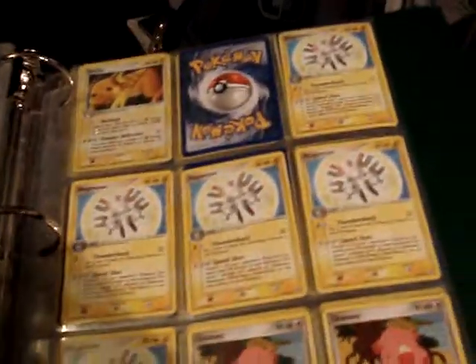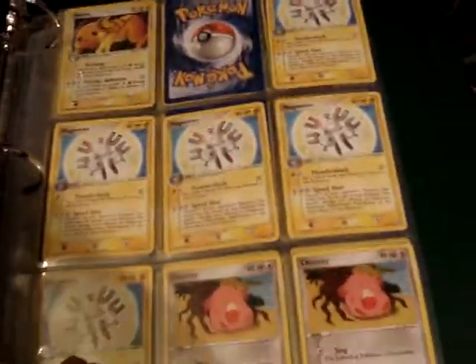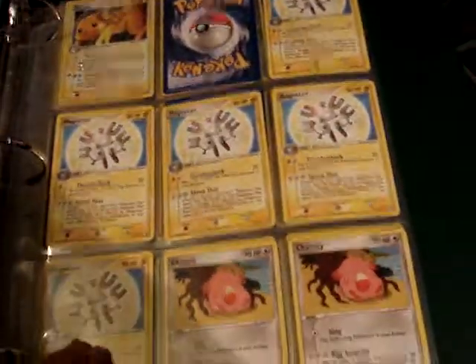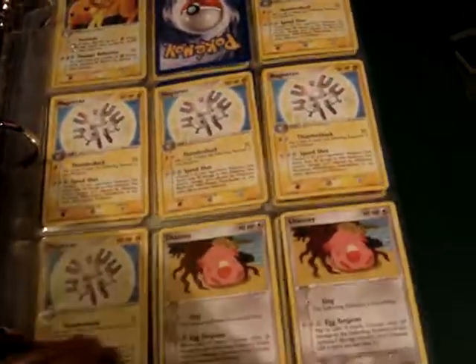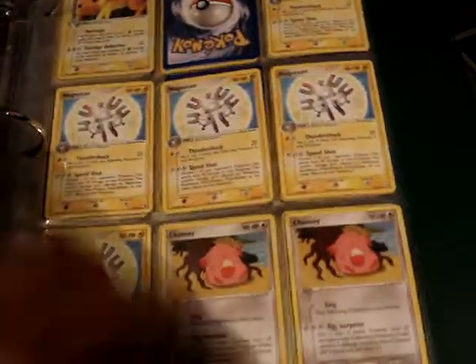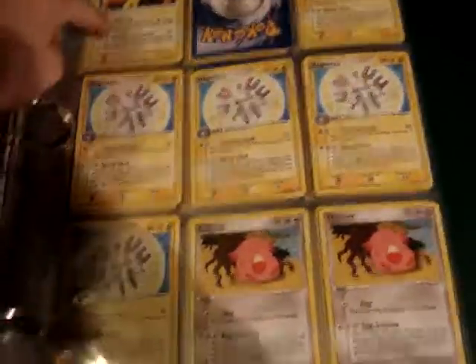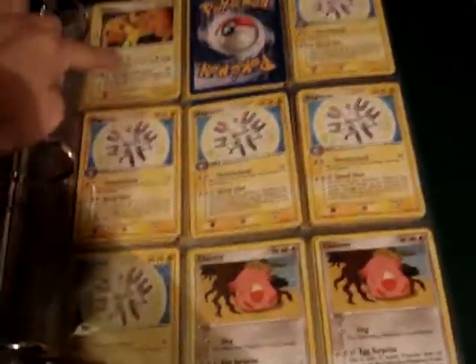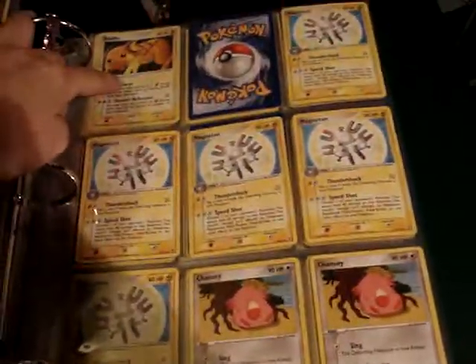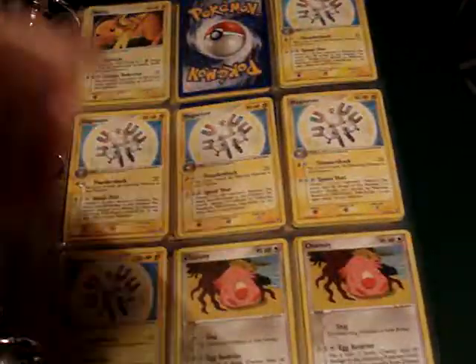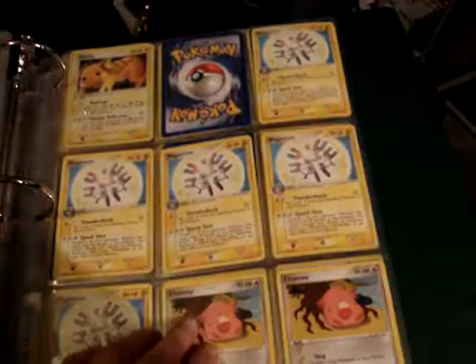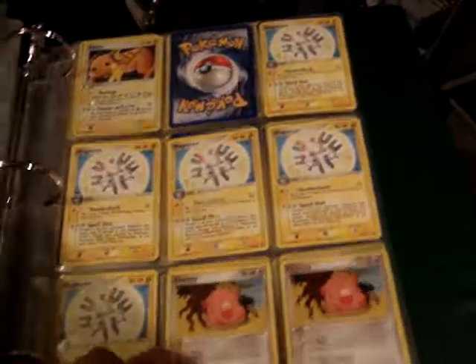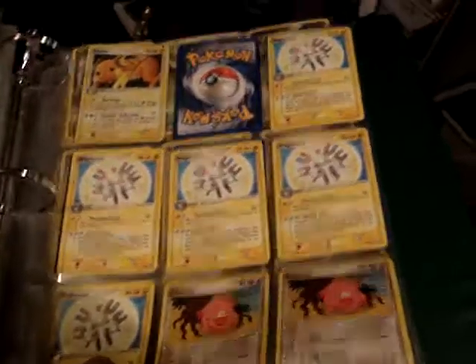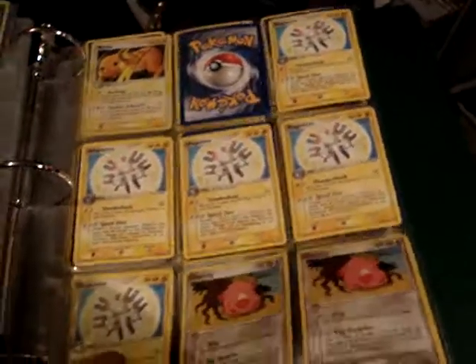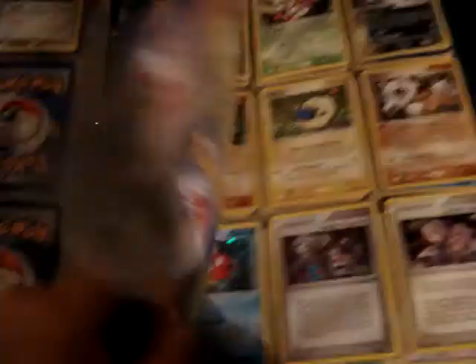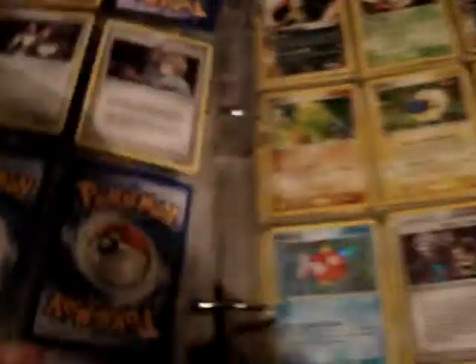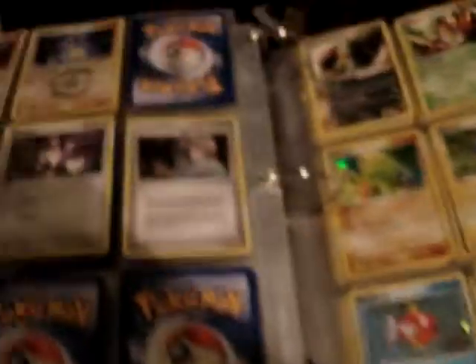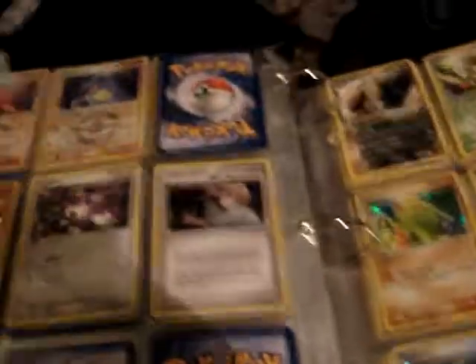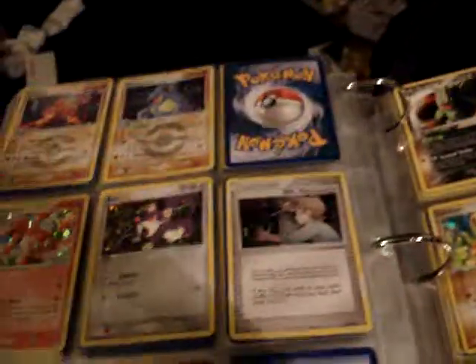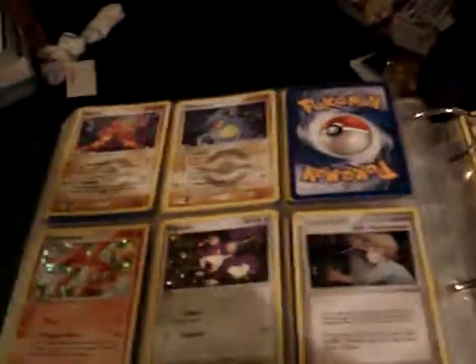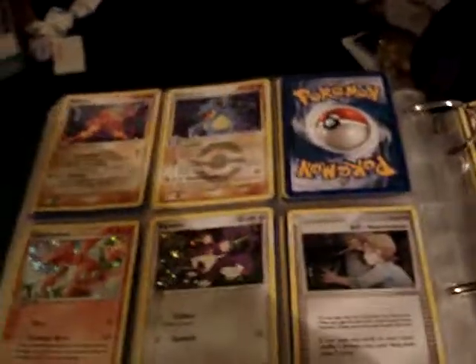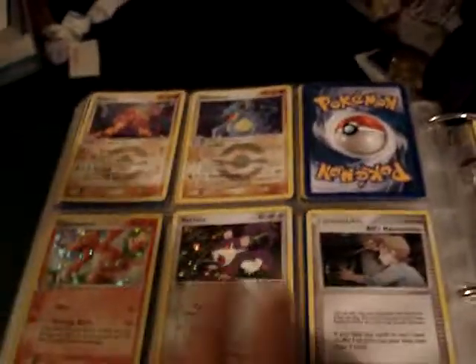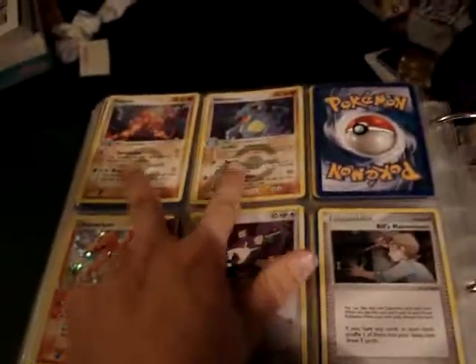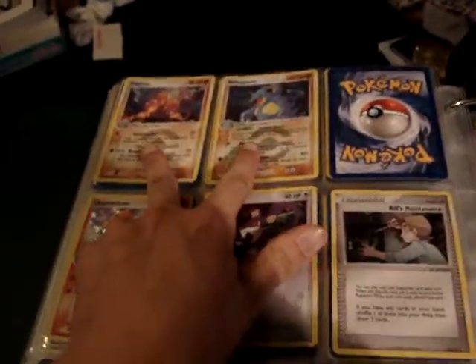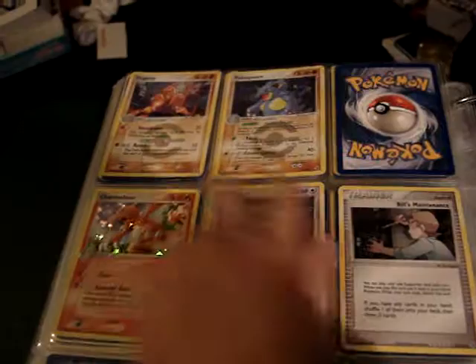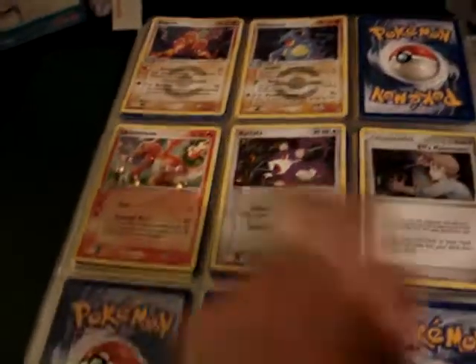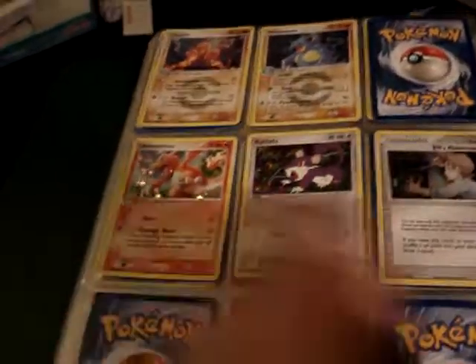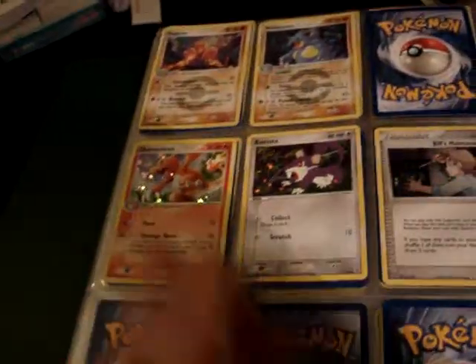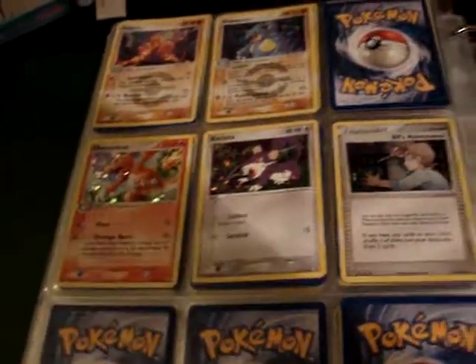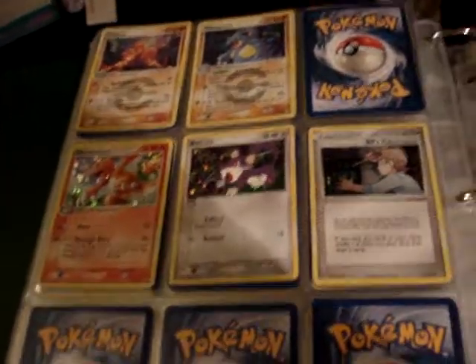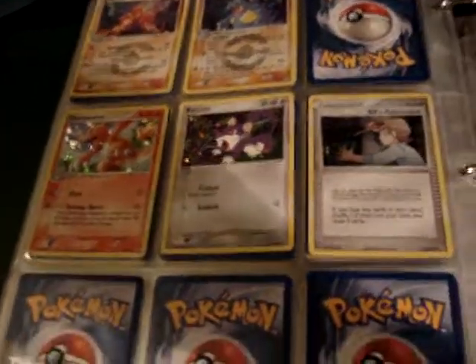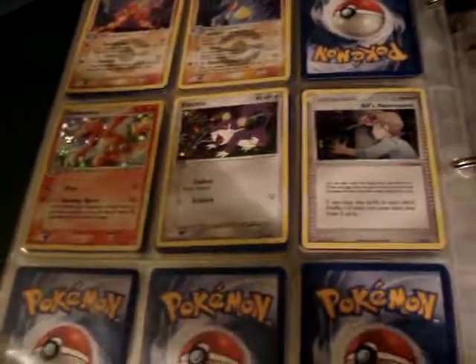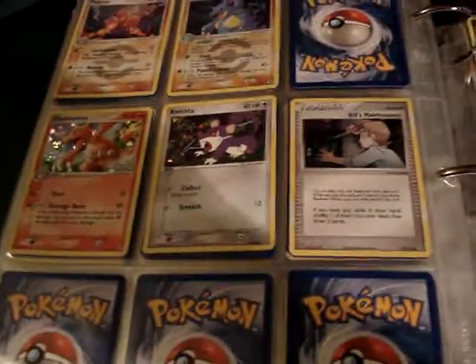From Fire Red Leaf Green, the Raichu is a holo and the rest are non-holo rares. Two rare reverses, and these are common and uncommon reverses.